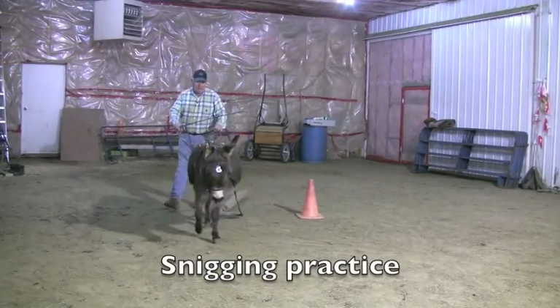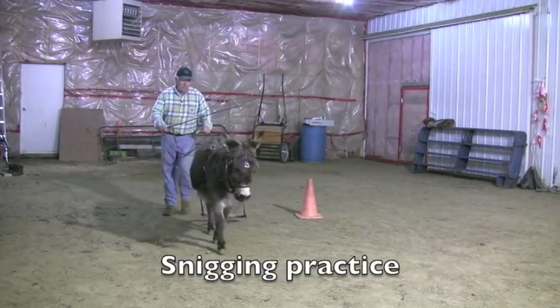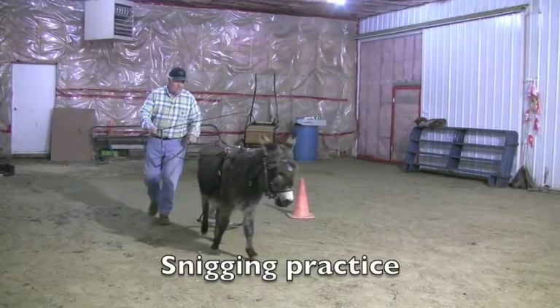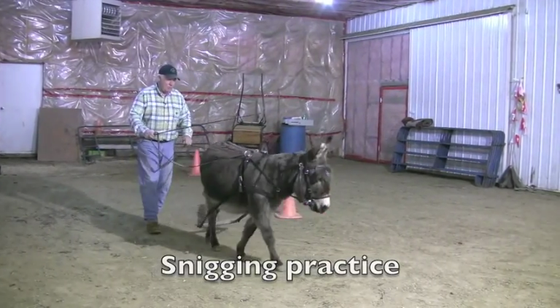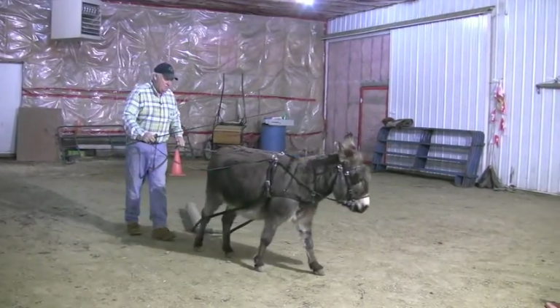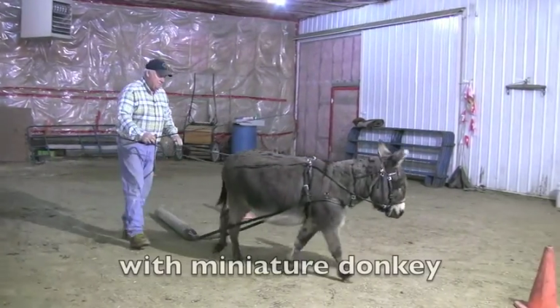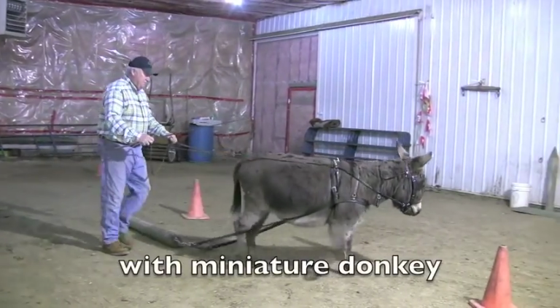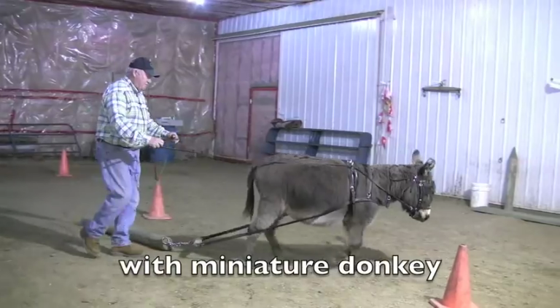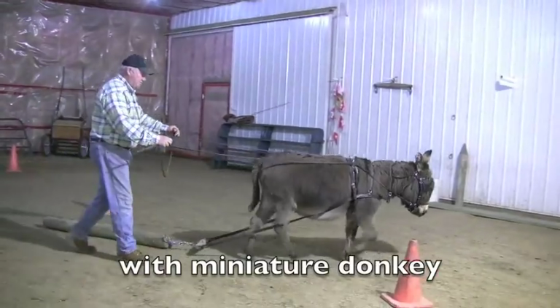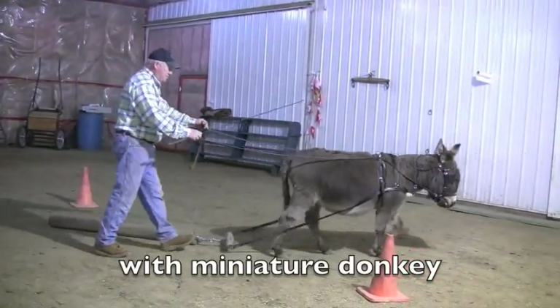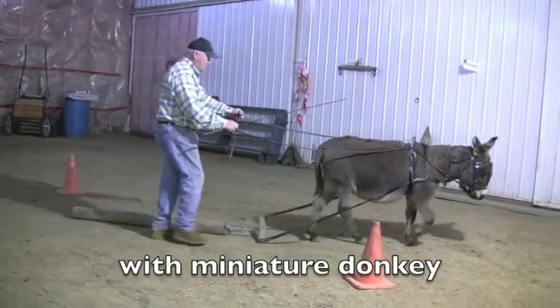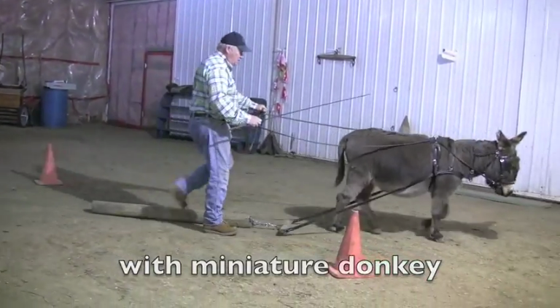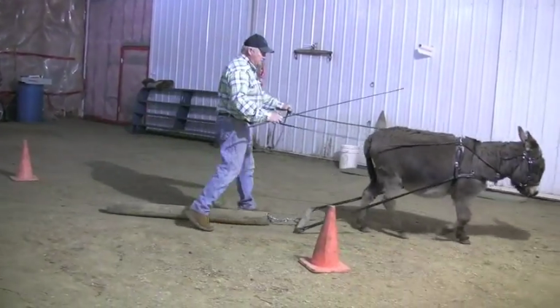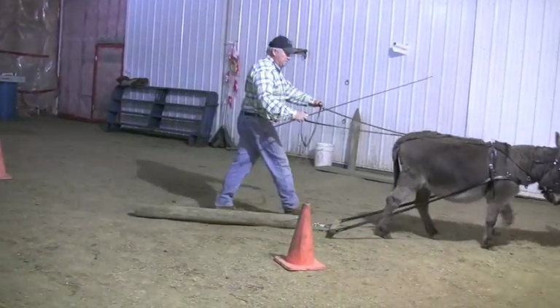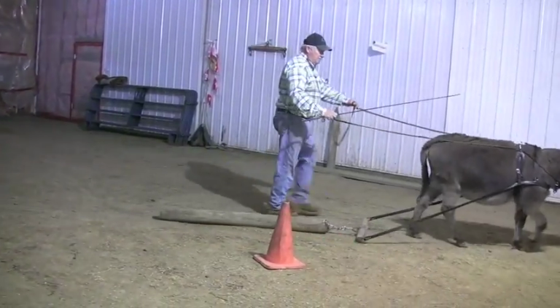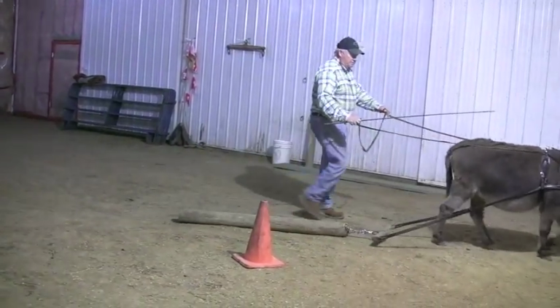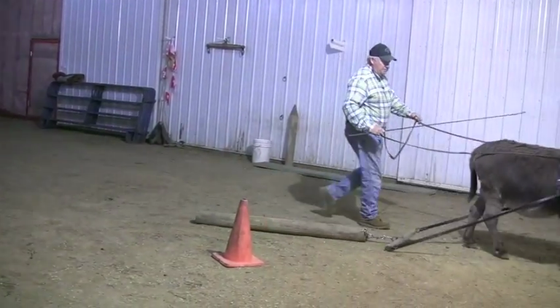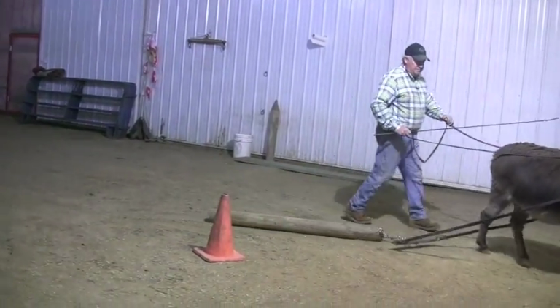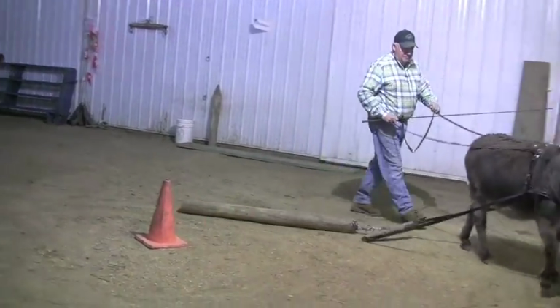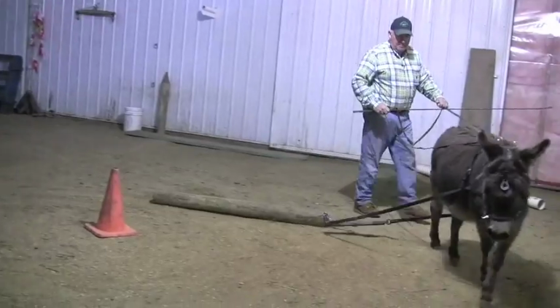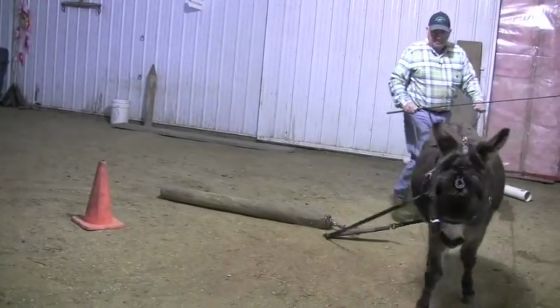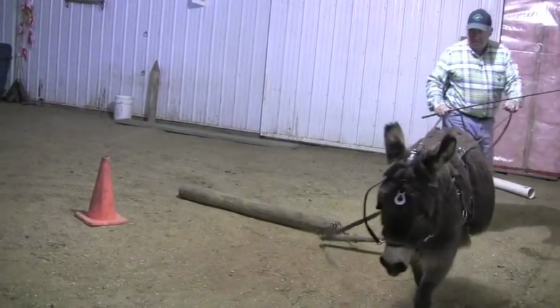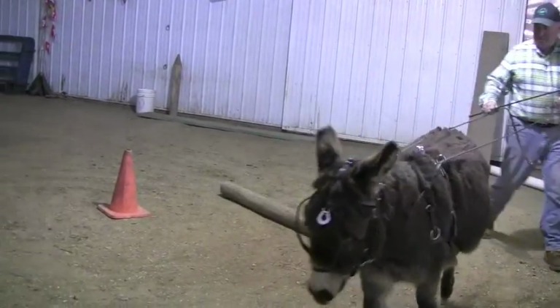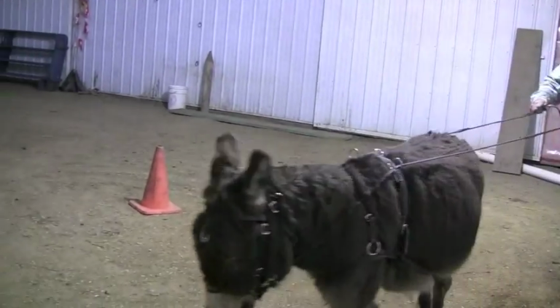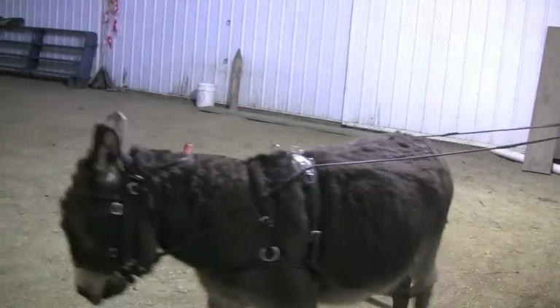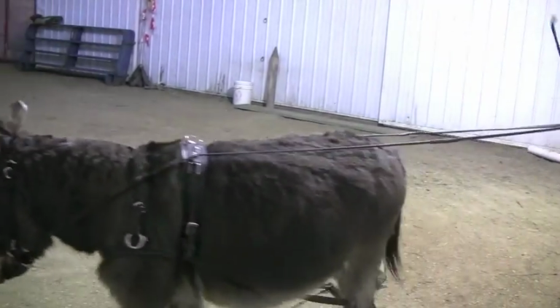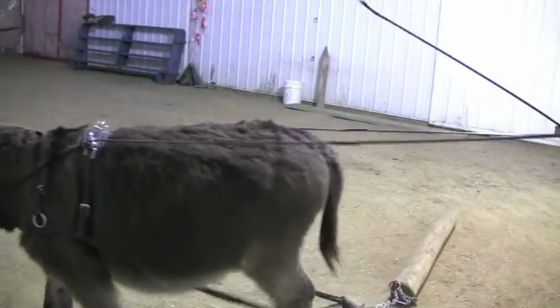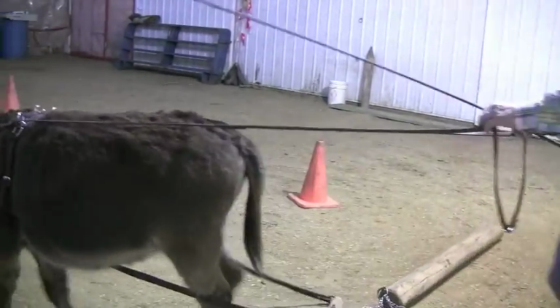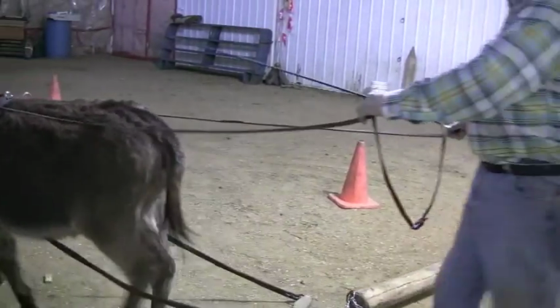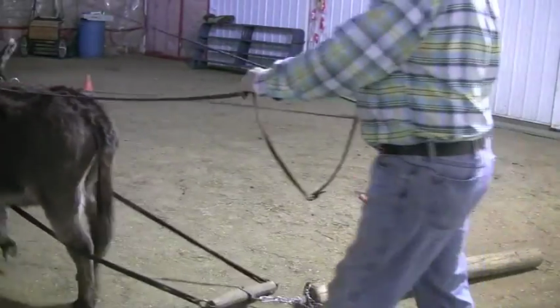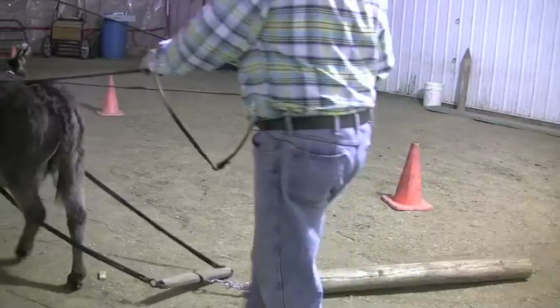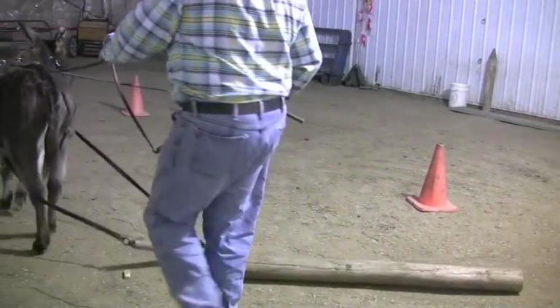Snaking is an Australian word for dragging a load behind an equine. The course consists of five cones, 12 feet apart, with a 15-foot space from the start to the first cone.